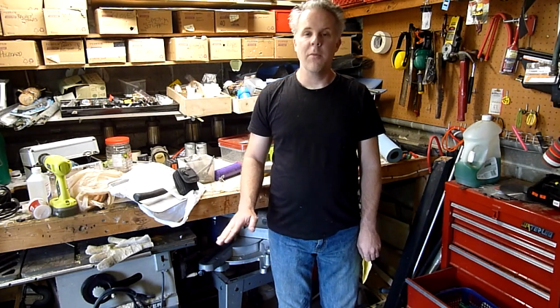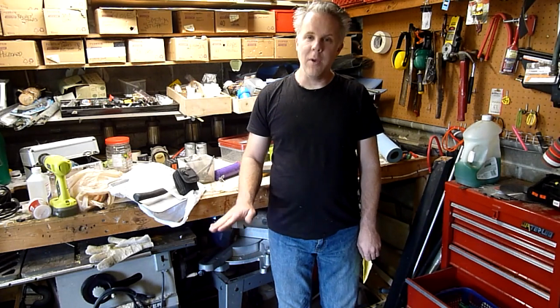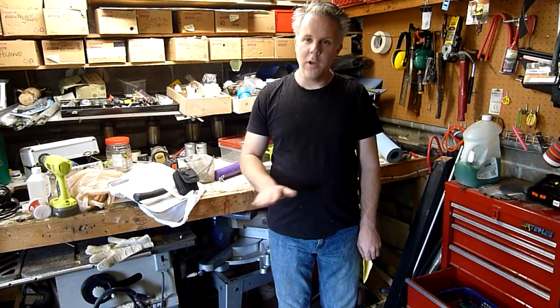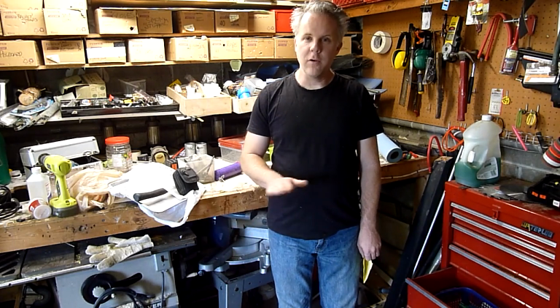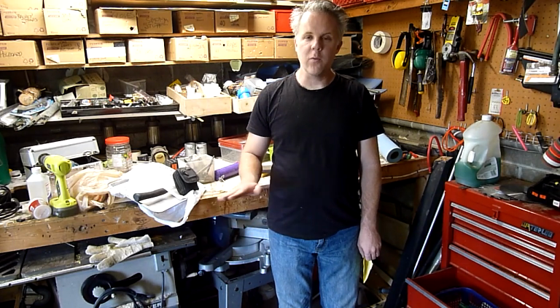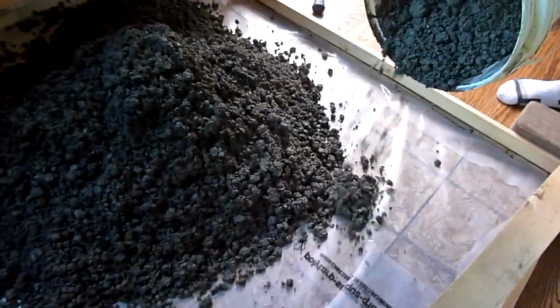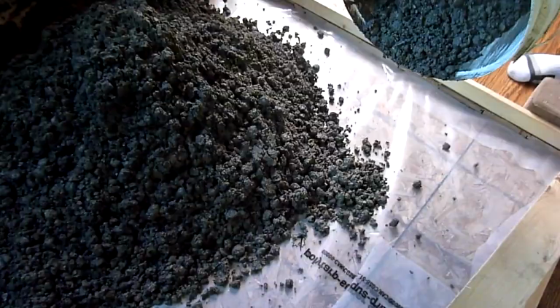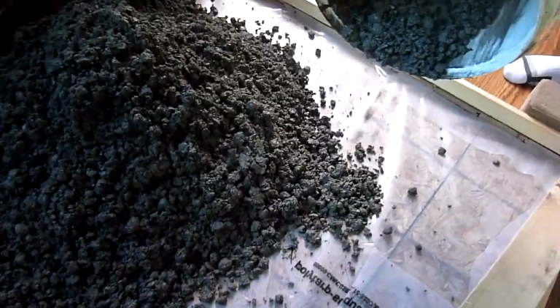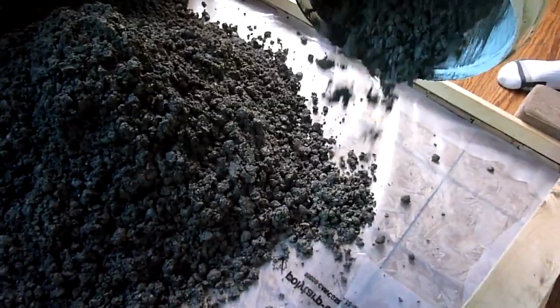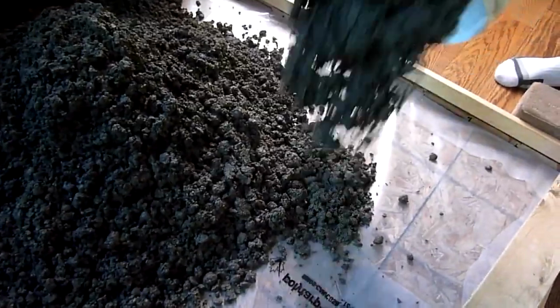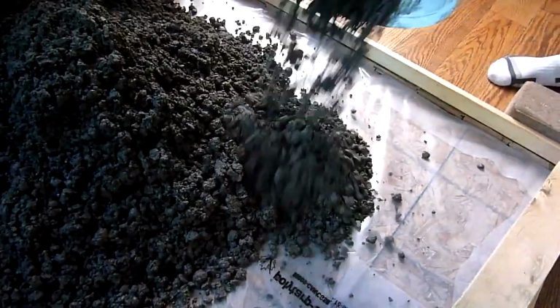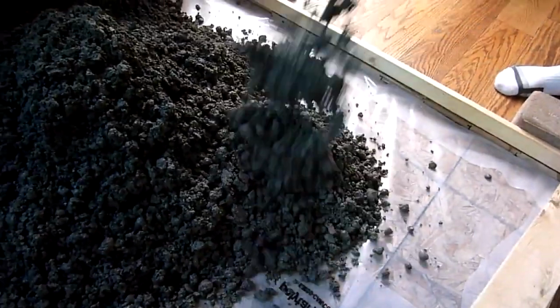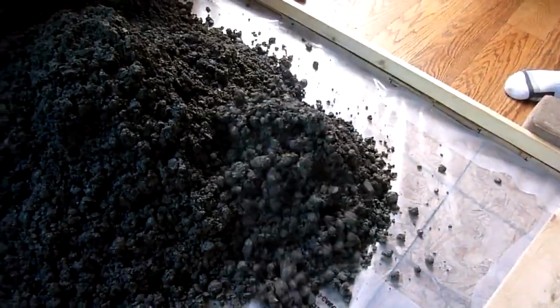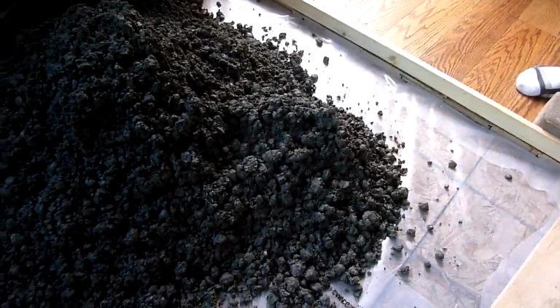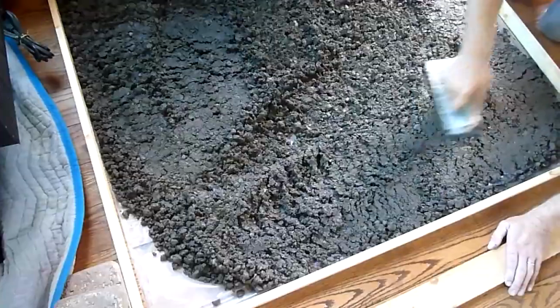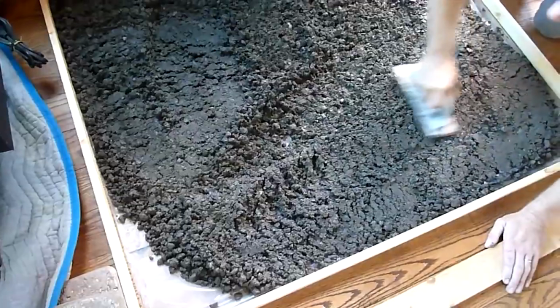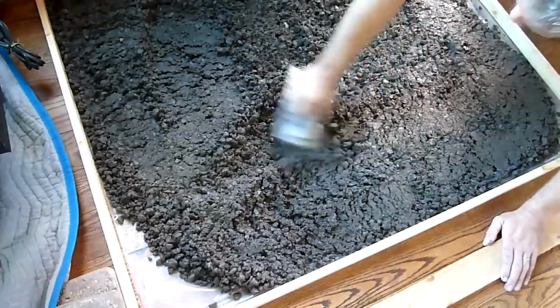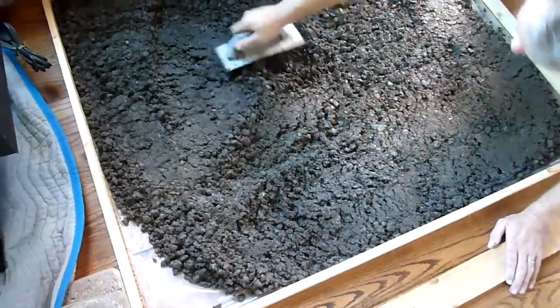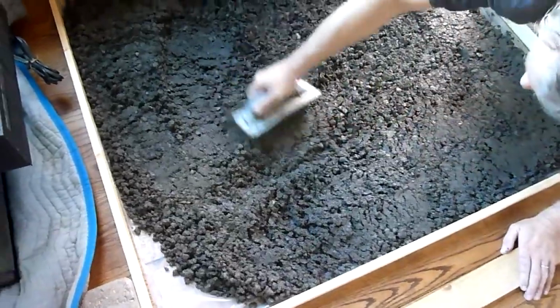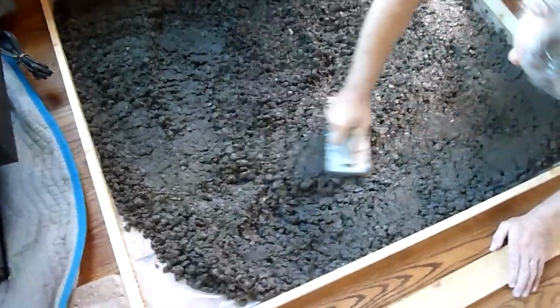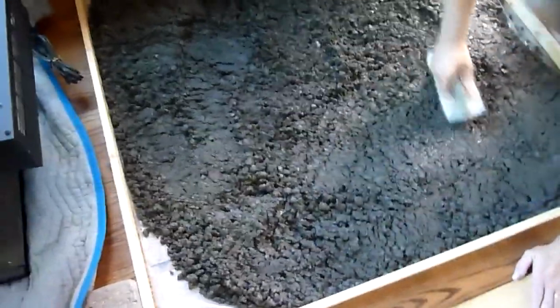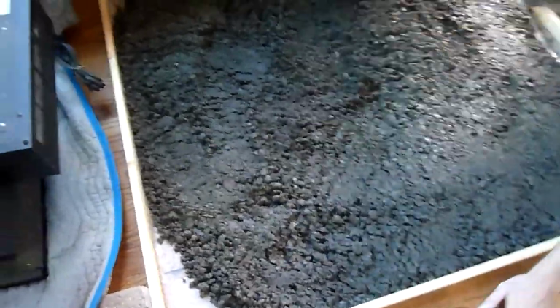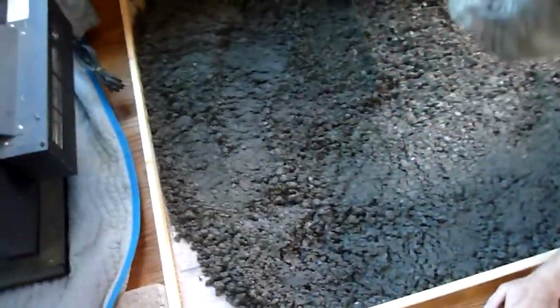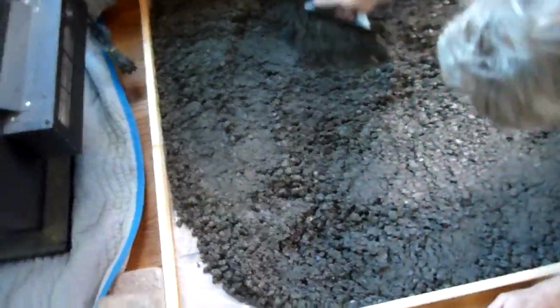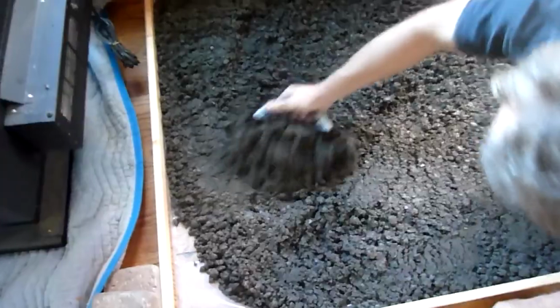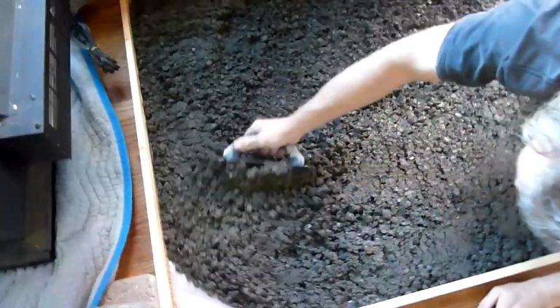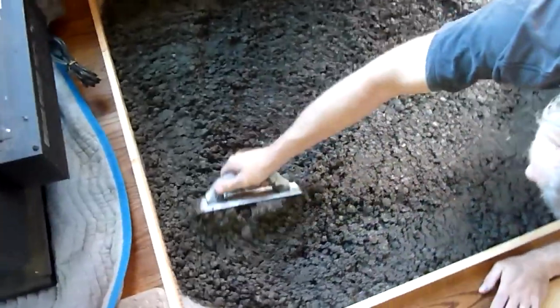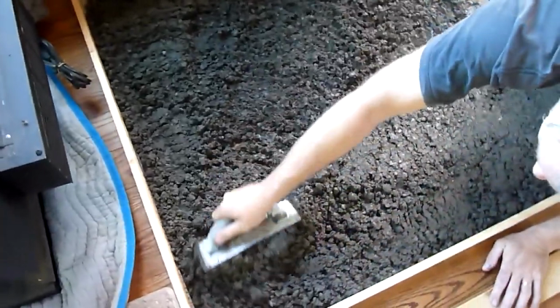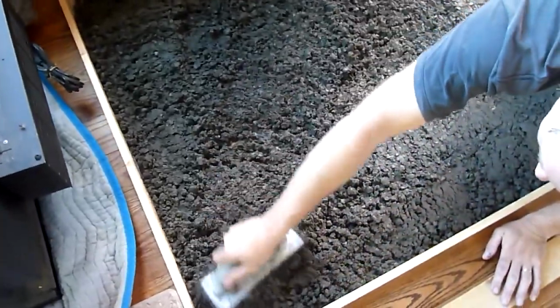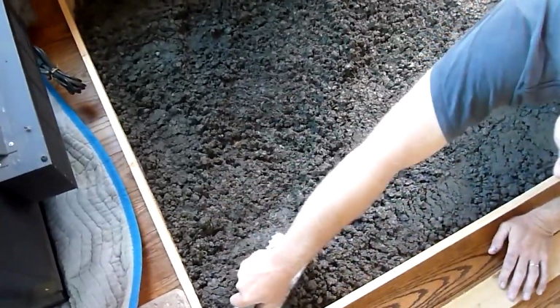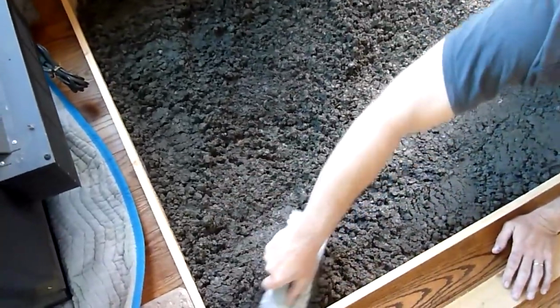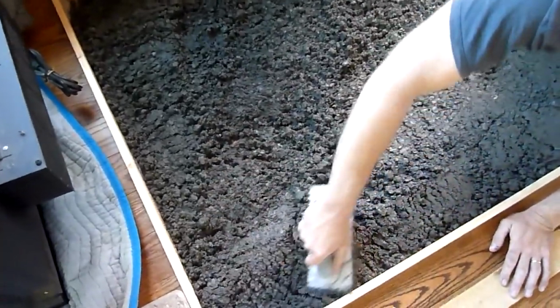I chose to mix the concrete quite dry, which would make it stronger after it's set up. That meant working the surface quite a bit with a trowel. I also used a piece of wood to try to drive down the larger aggregates and bring up some of the smaller stuff to make a bit smoother surface.